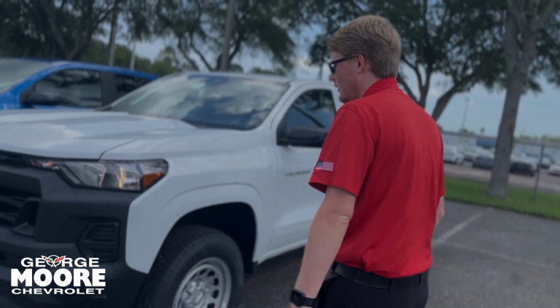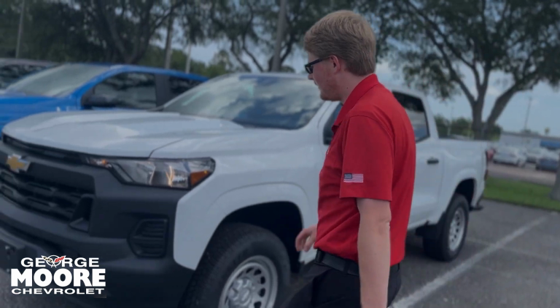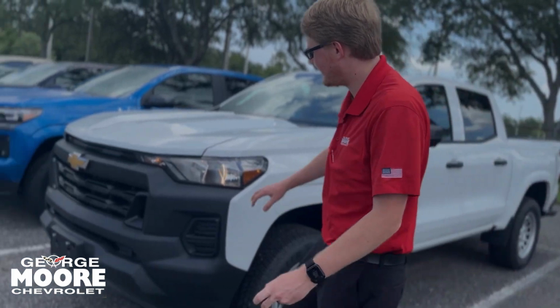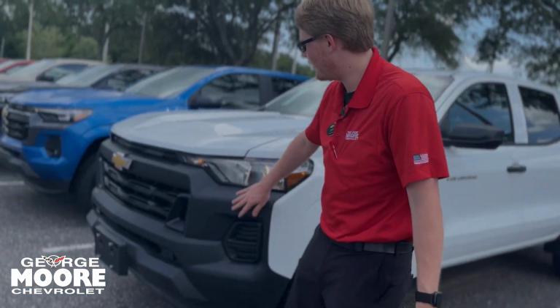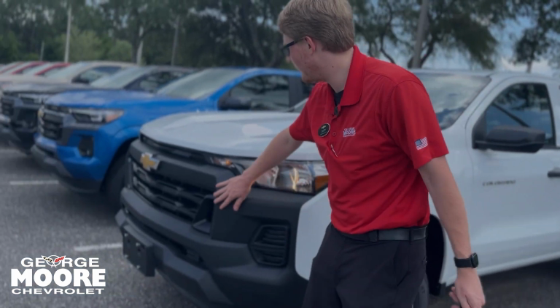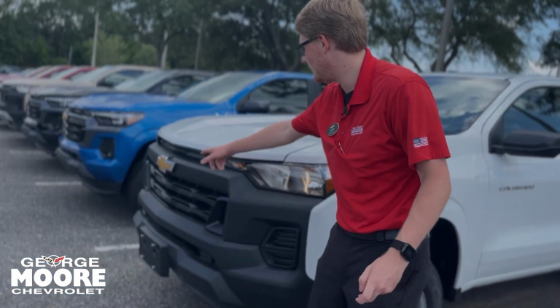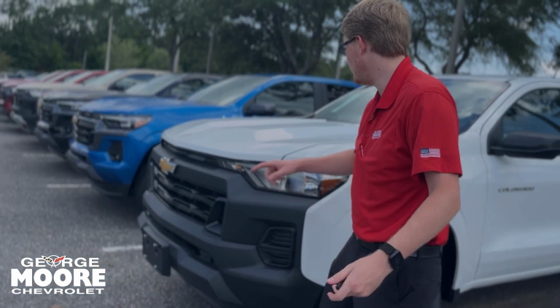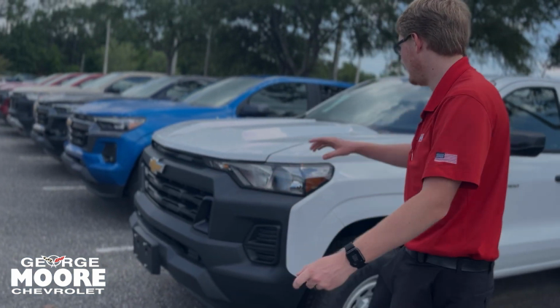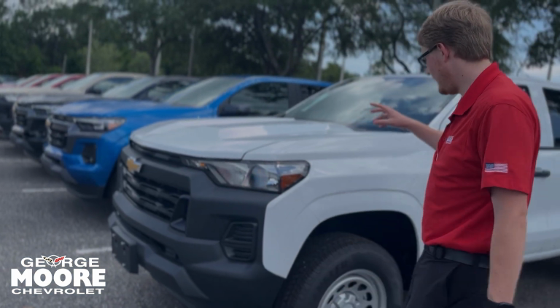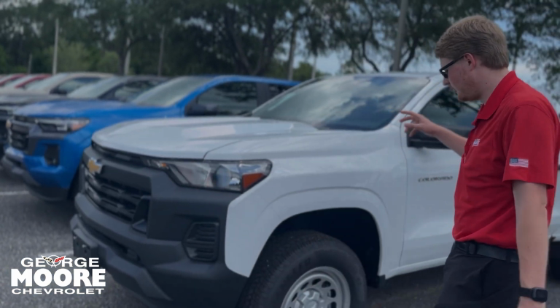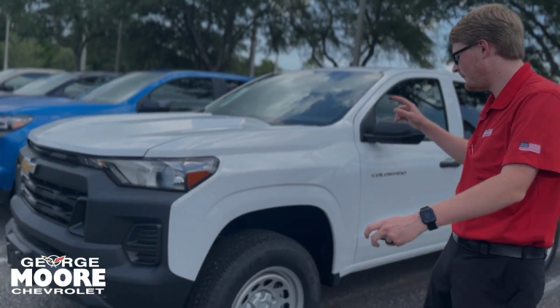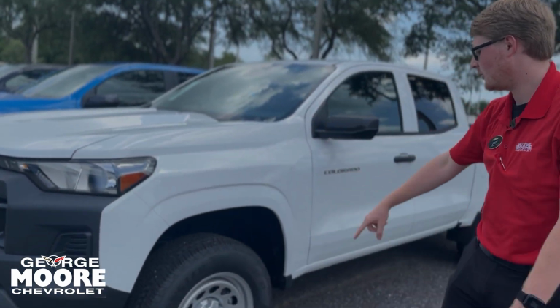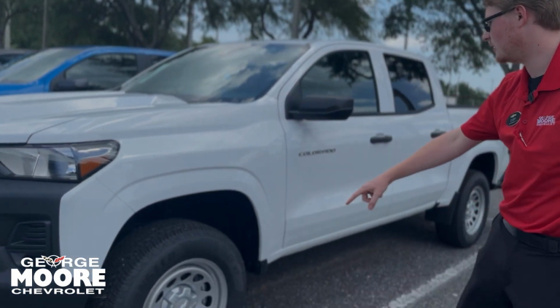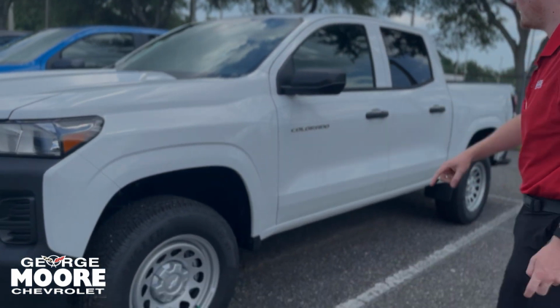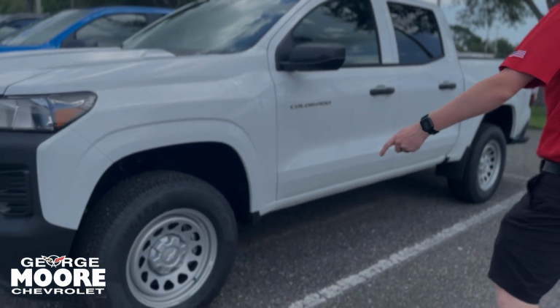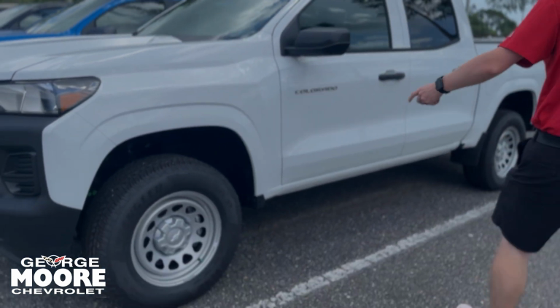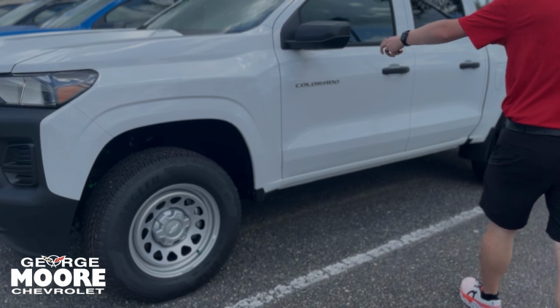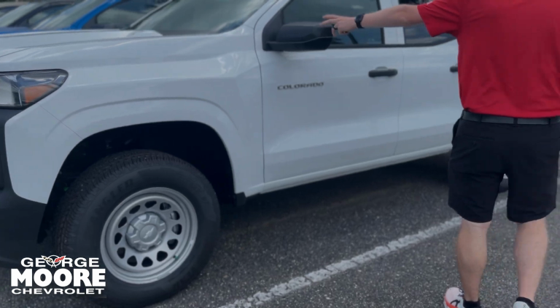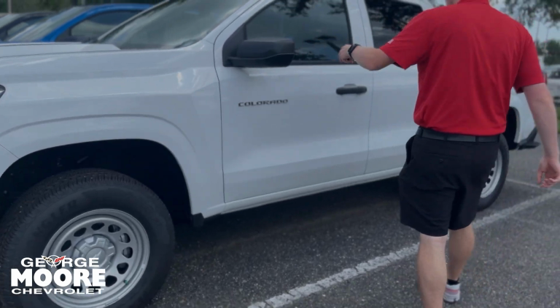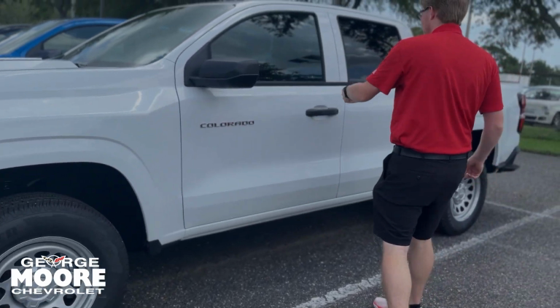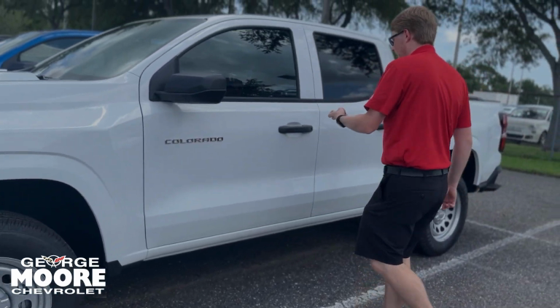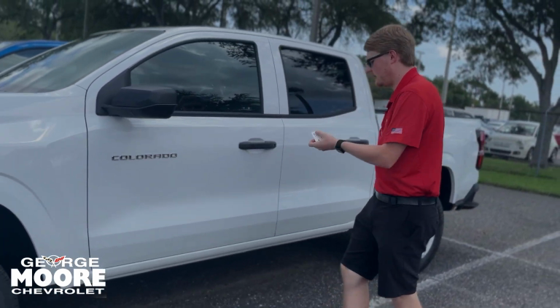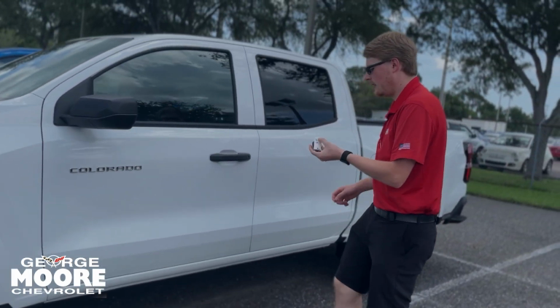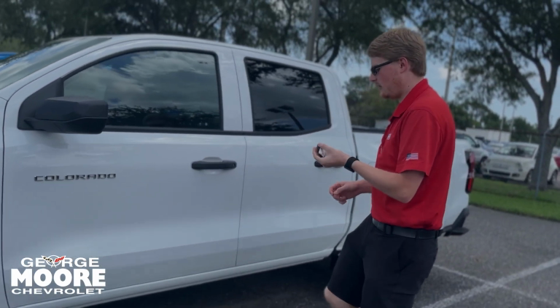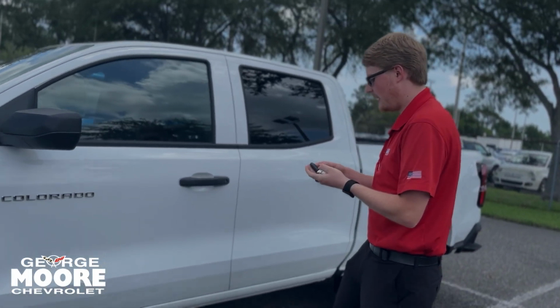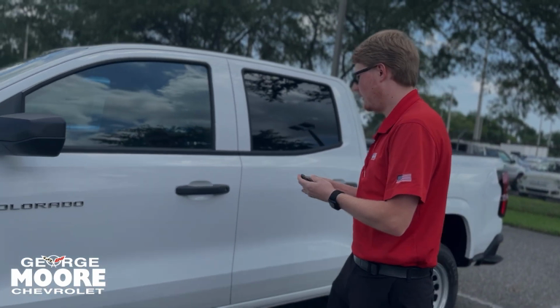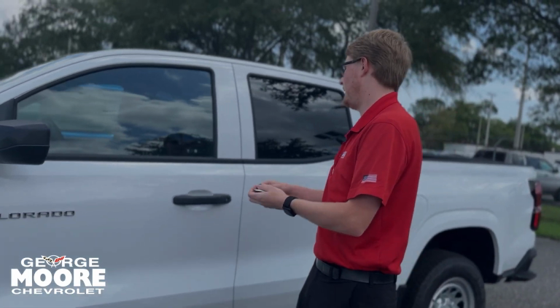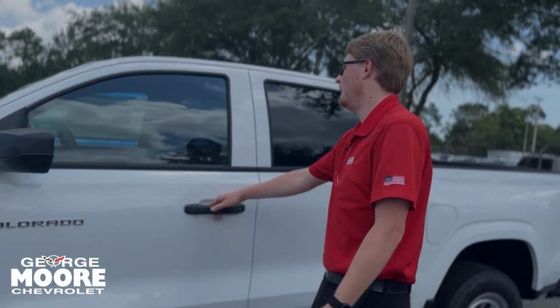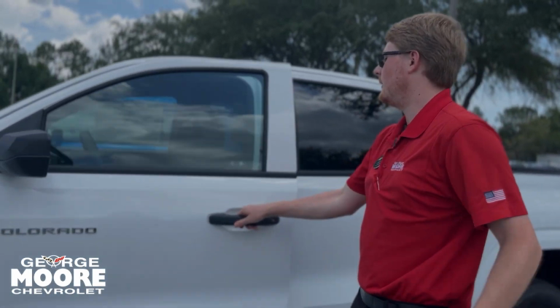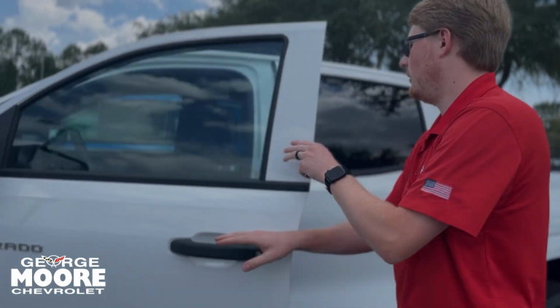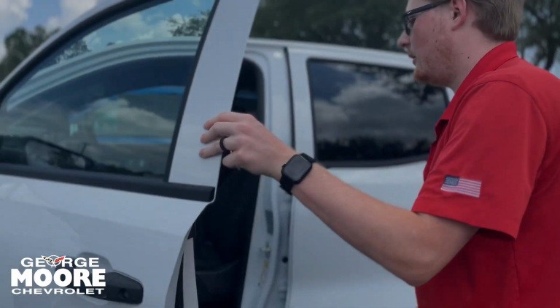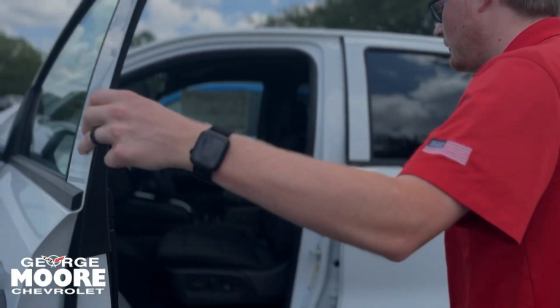You're going to get the blacked out front right here with the Chevy bow tie, the white exterior color, the work truck rims, blacked out mirror cap covers and door handles here. You do have power locks, power mirror and window controls.